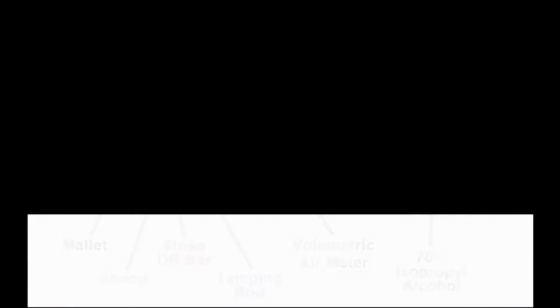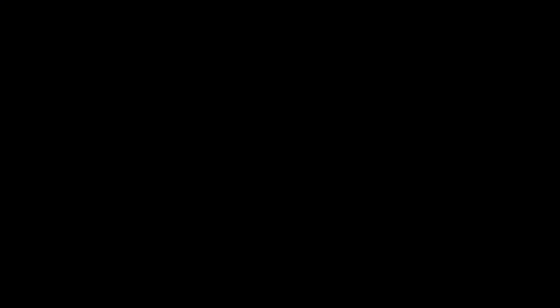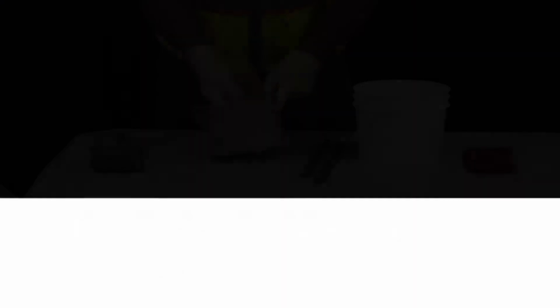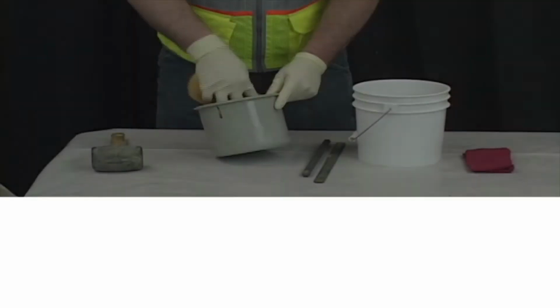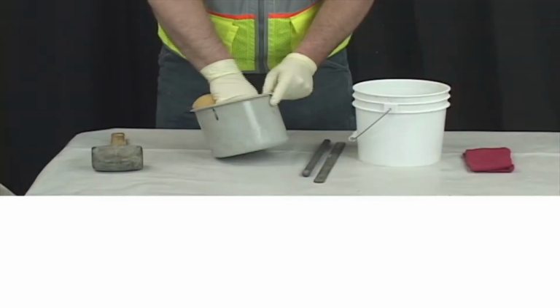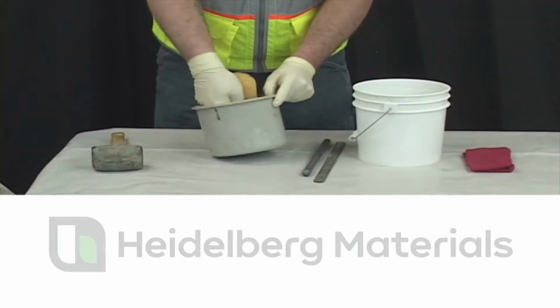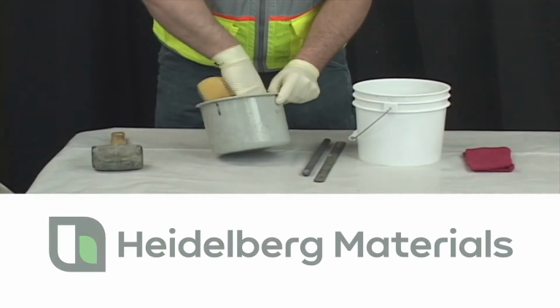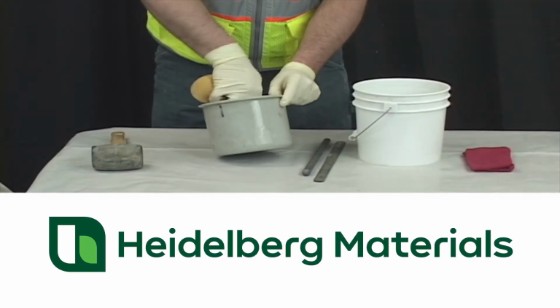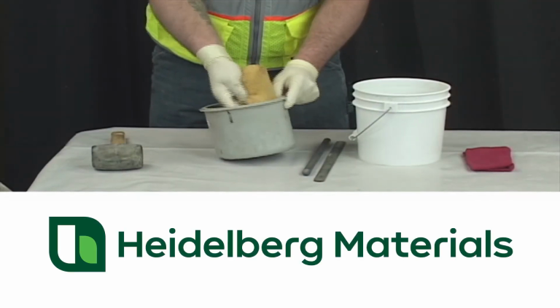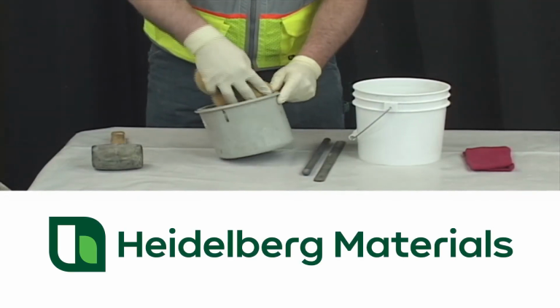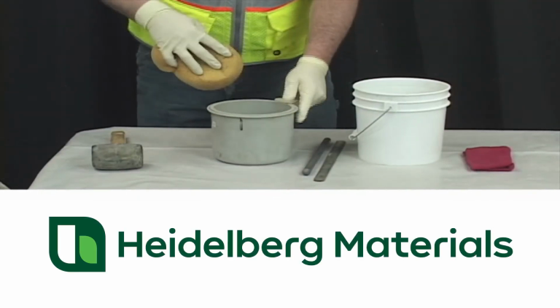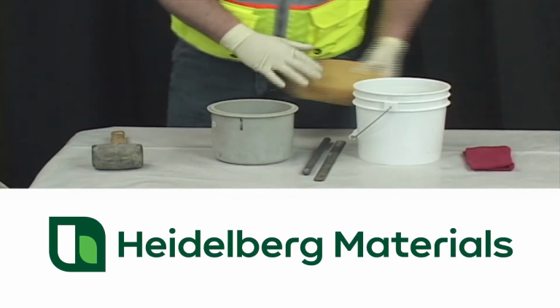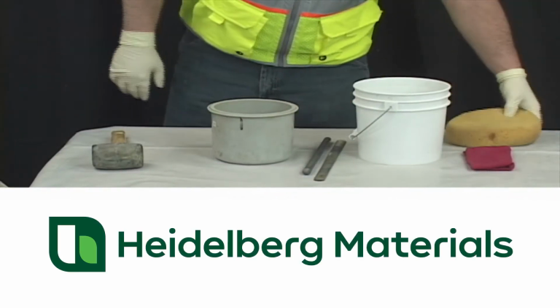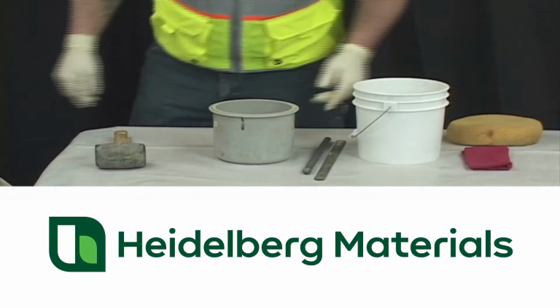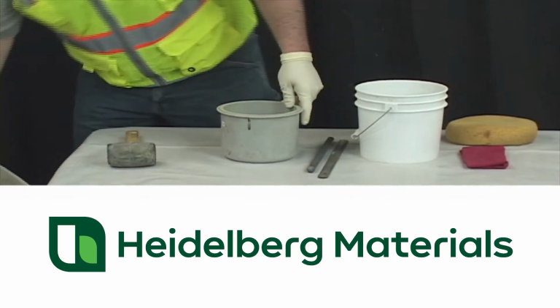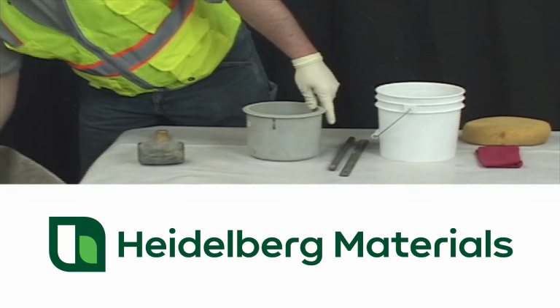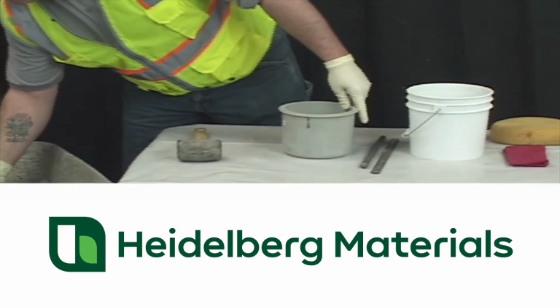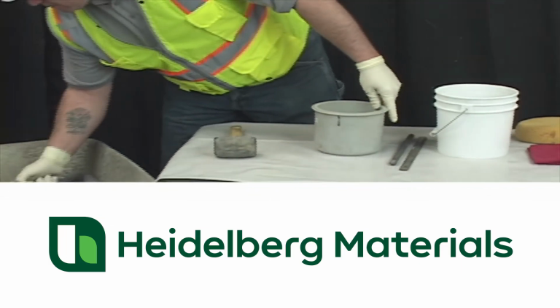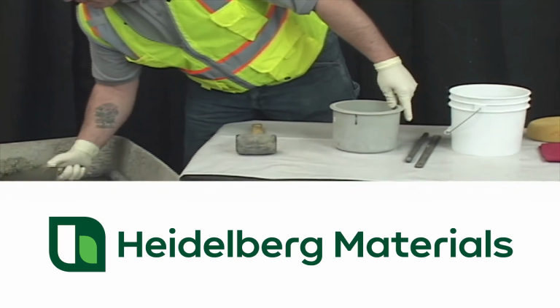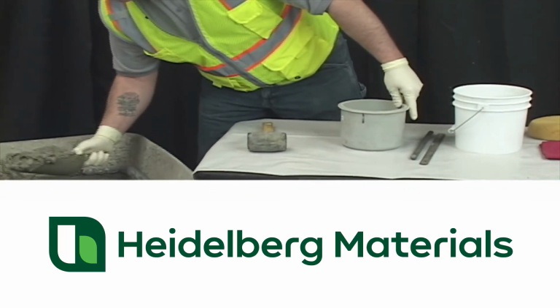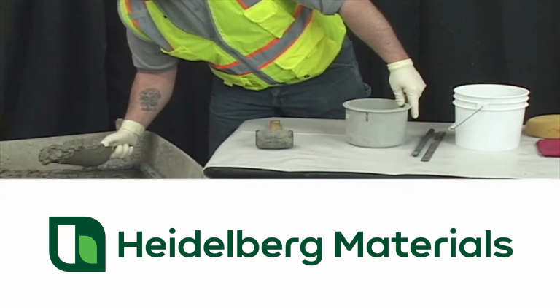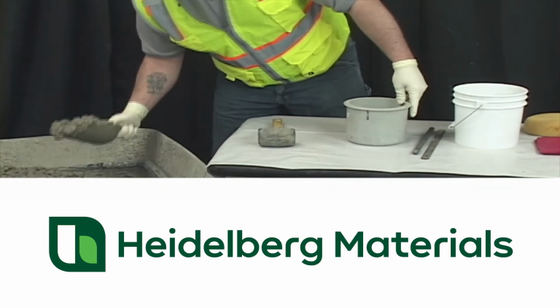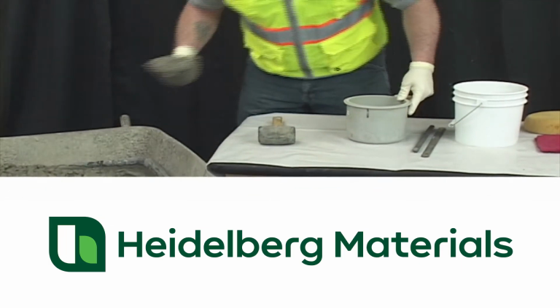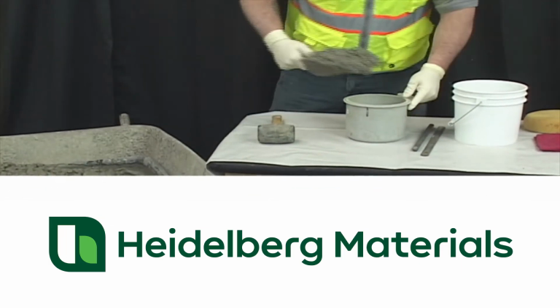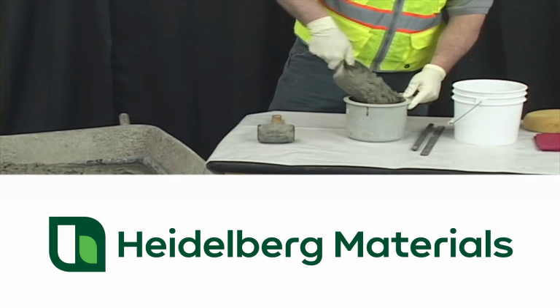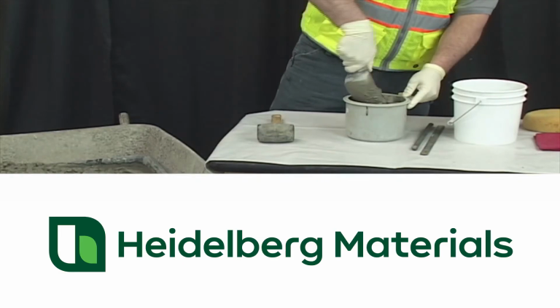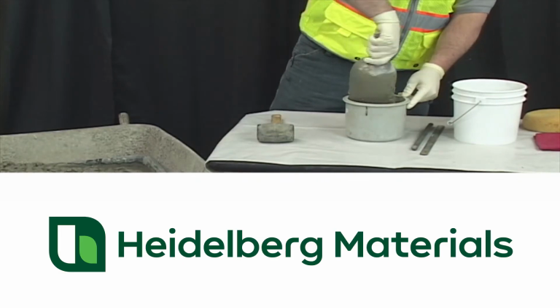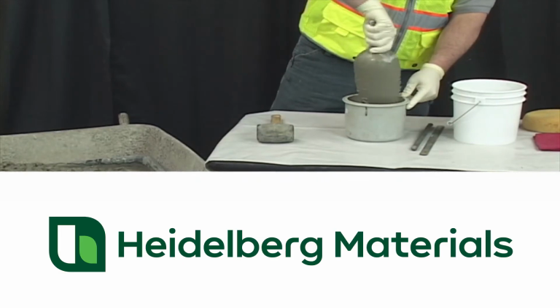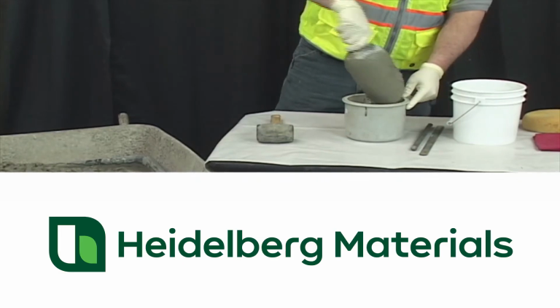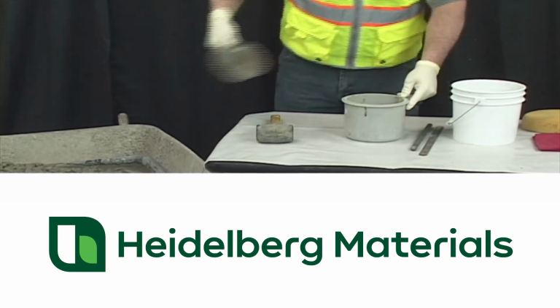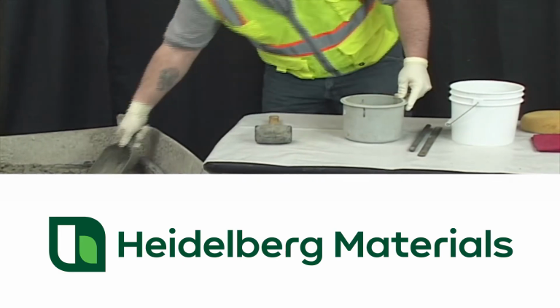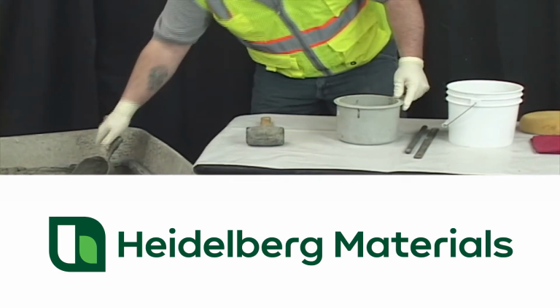Collect your concrete sample according to AASHTO T 172. To start the test, dampen the inside of the bowl. Using the scoop, fill the bowl with concrete in two layers. Moving the scoop around the perimeter of the bowl, fill the mold approximately half of its volume.